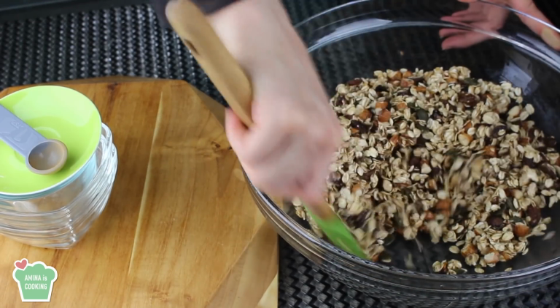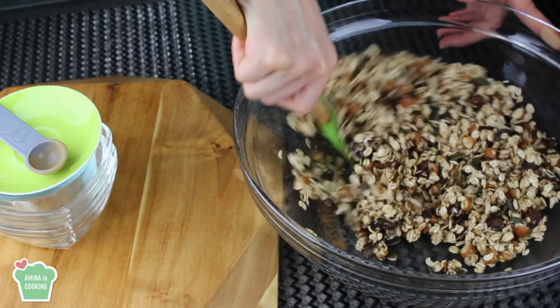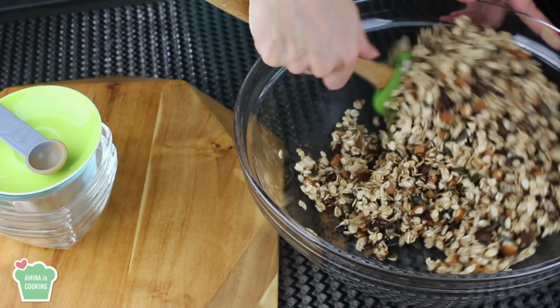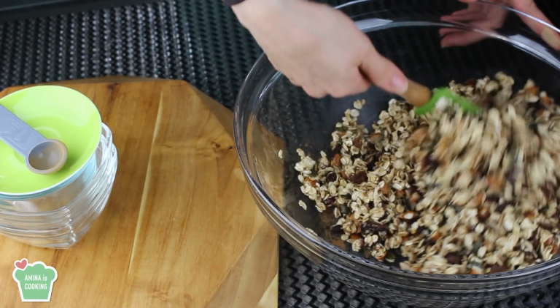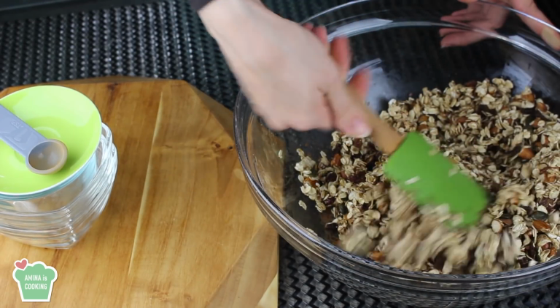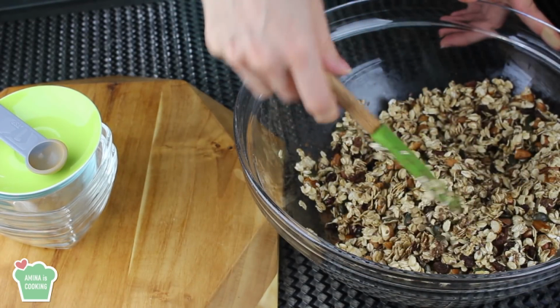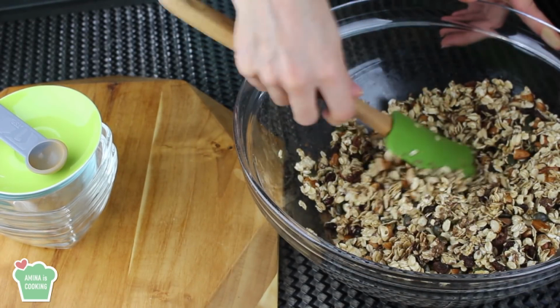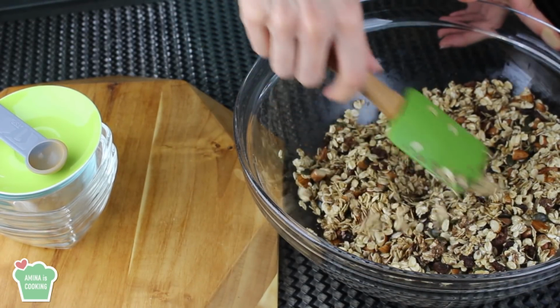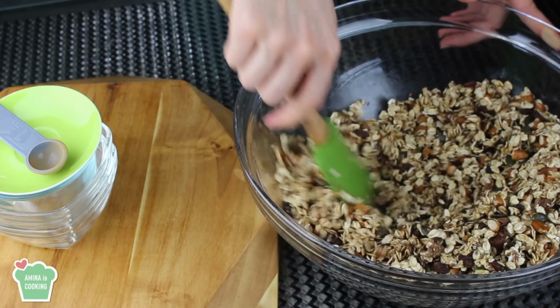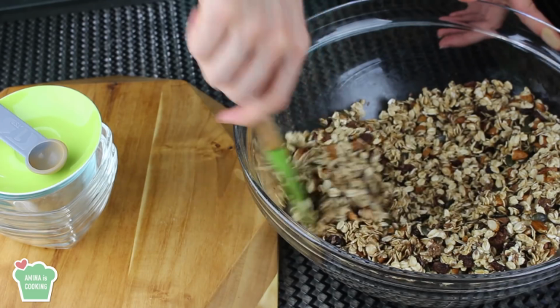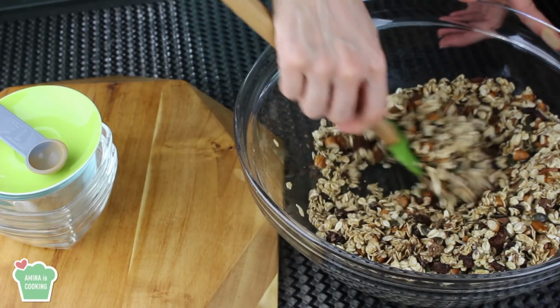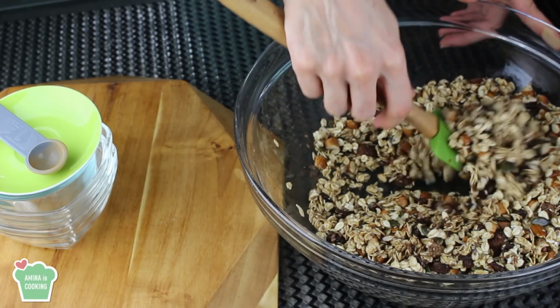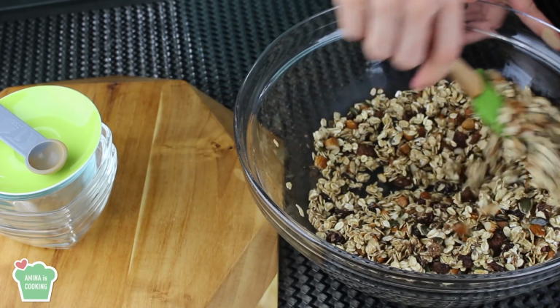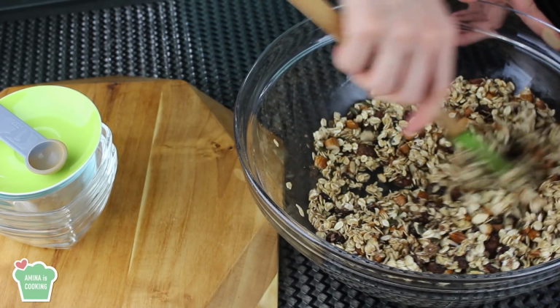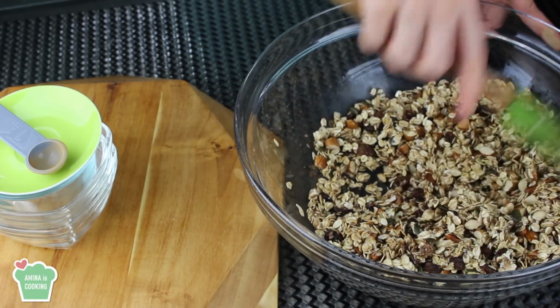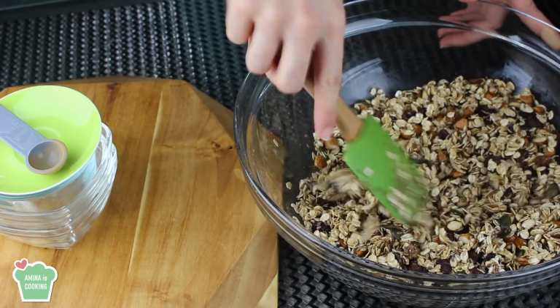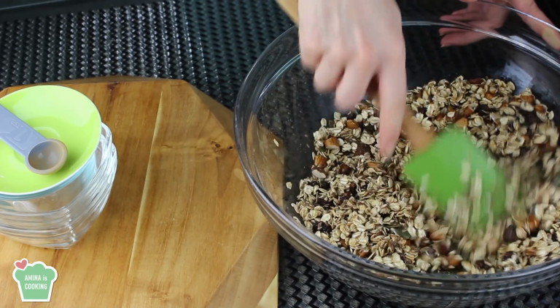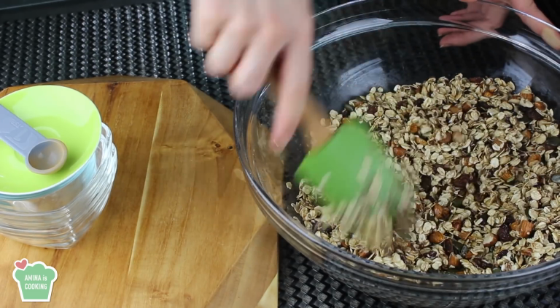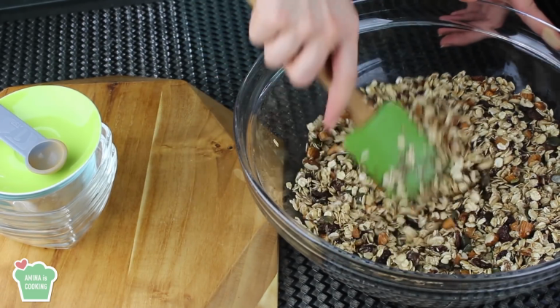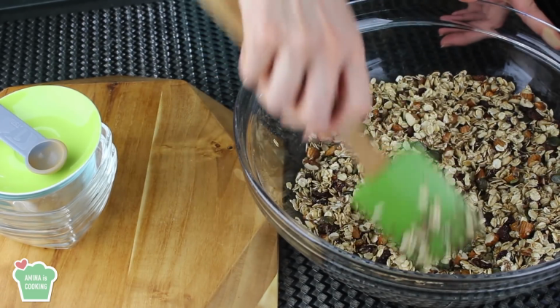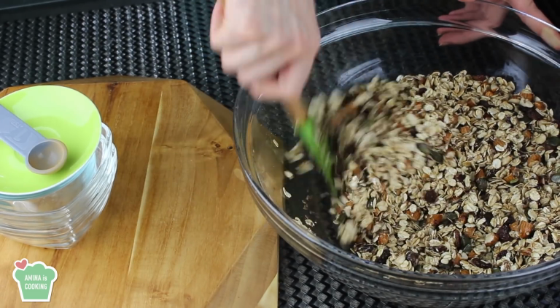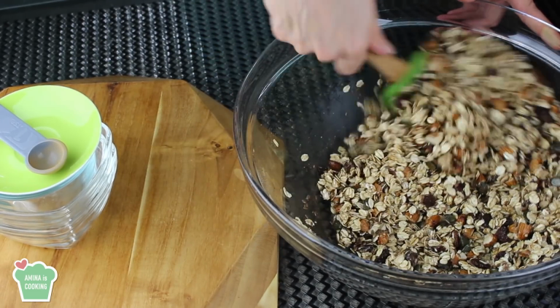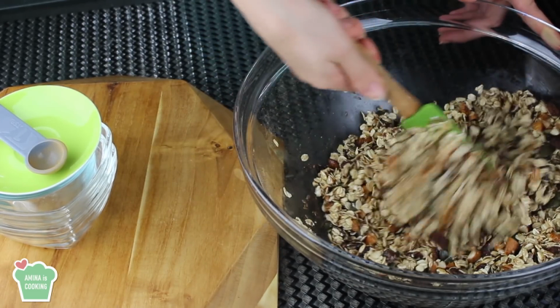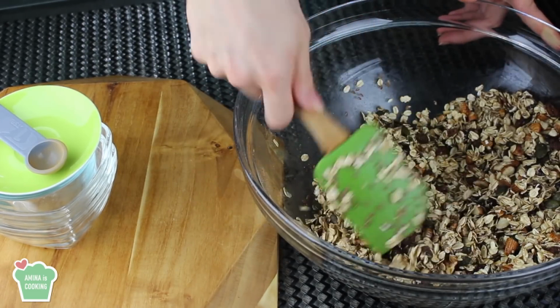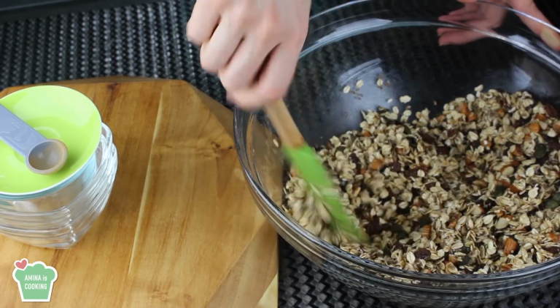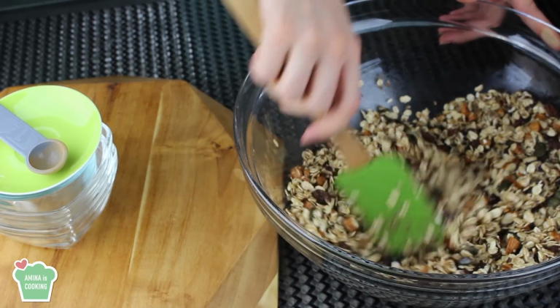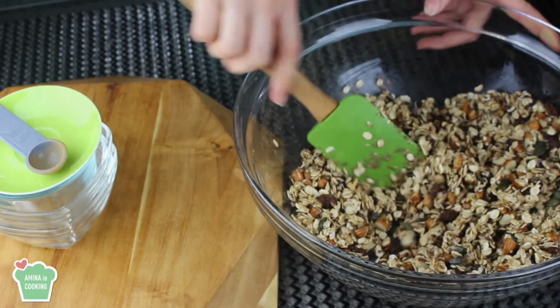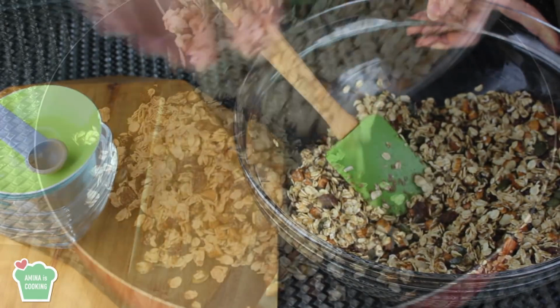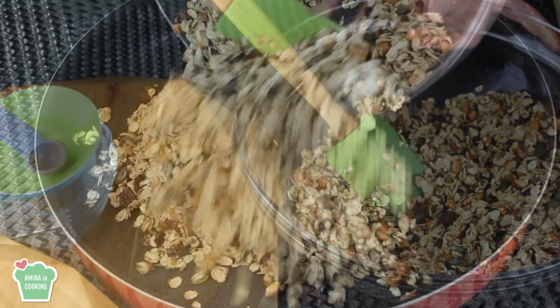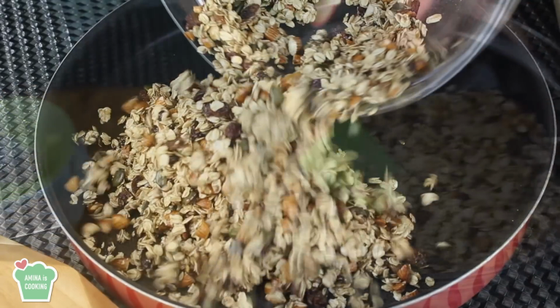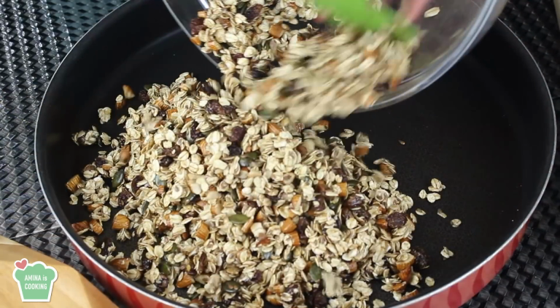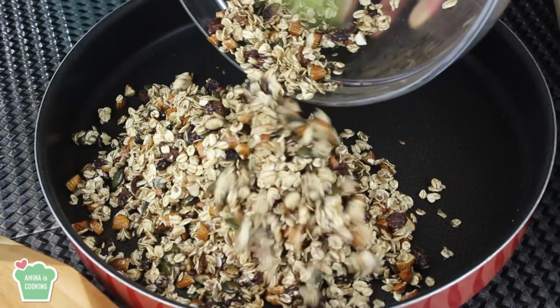You may notice at first that the honey mixture doesn't seem like enough for all the oats and almonds, but don't worry — just continue mixing and everything will be fine.